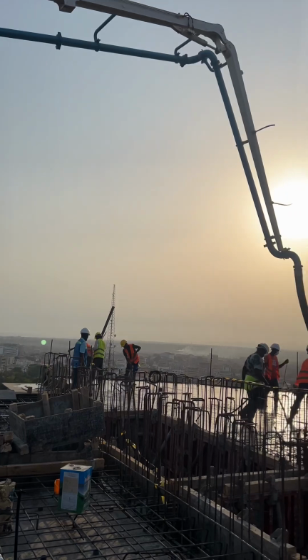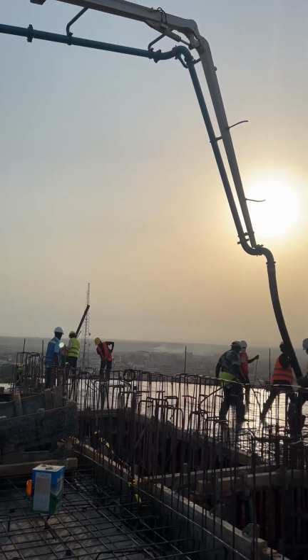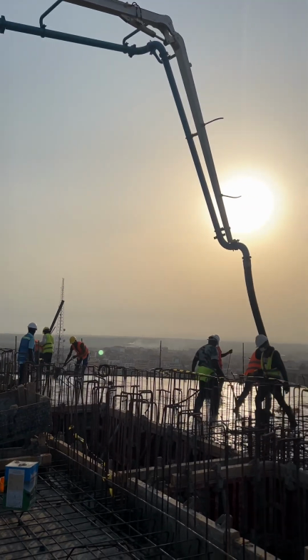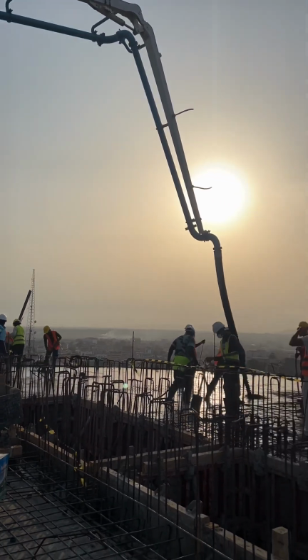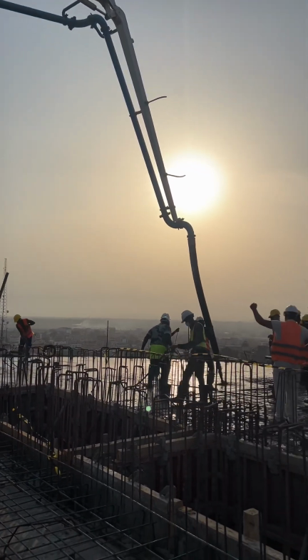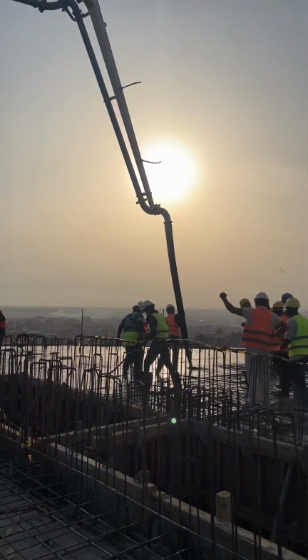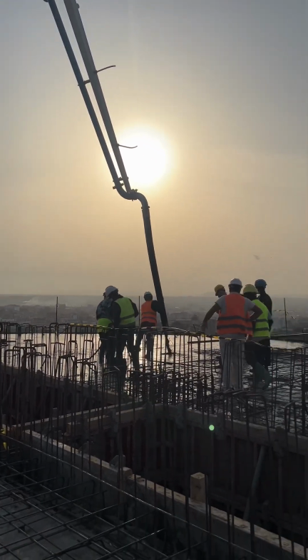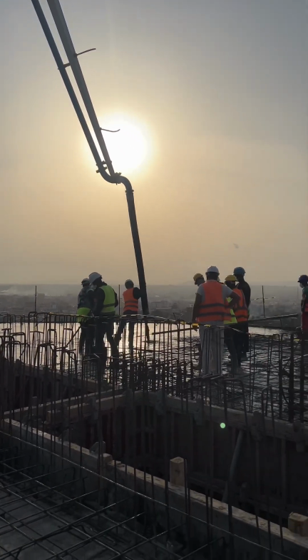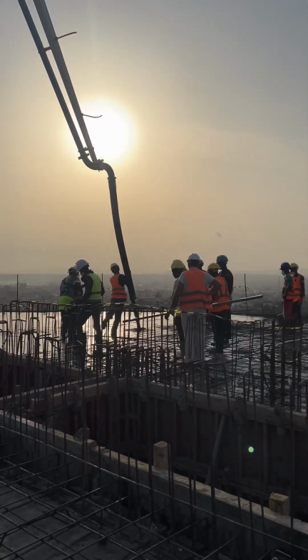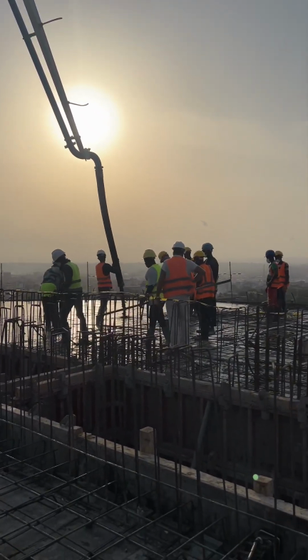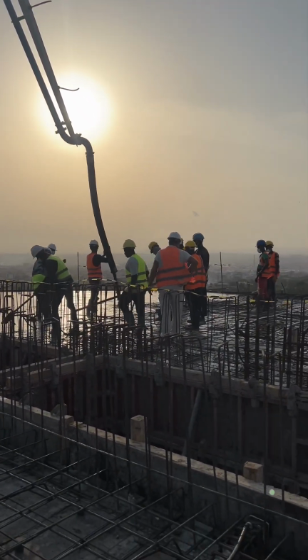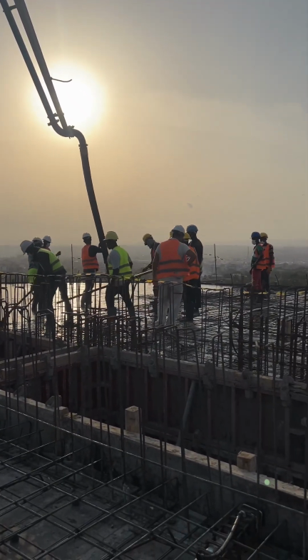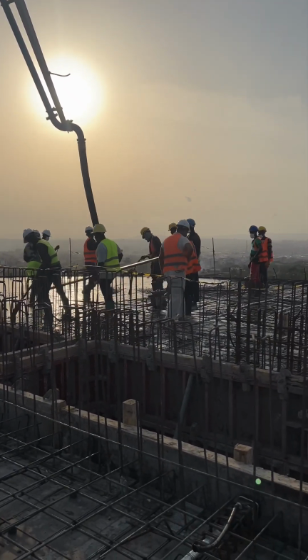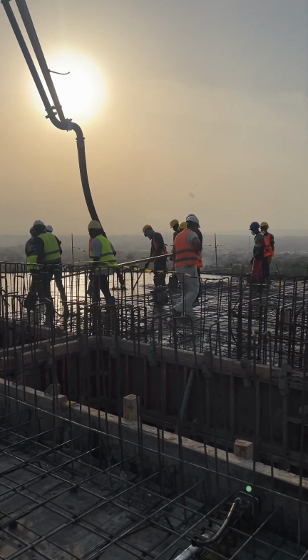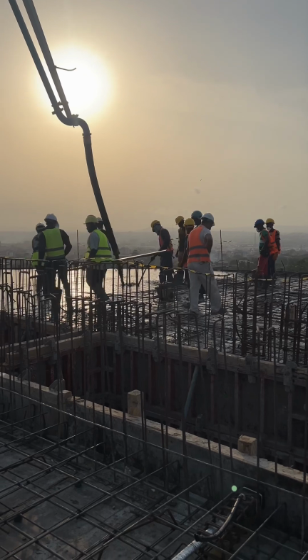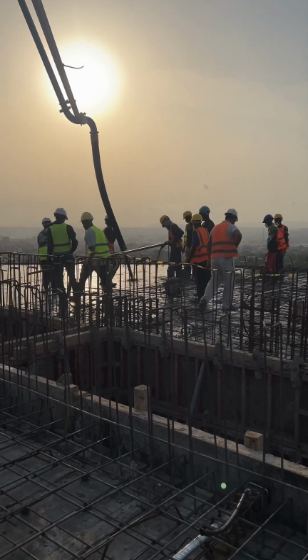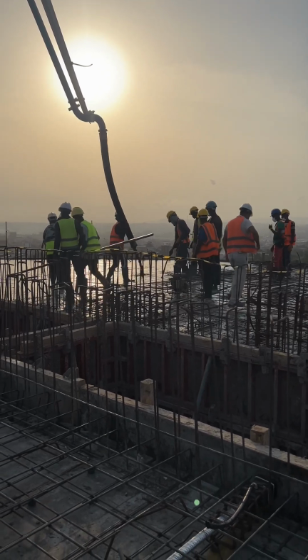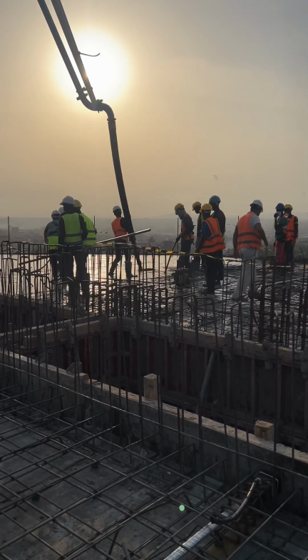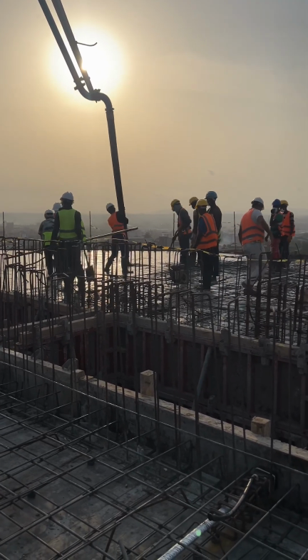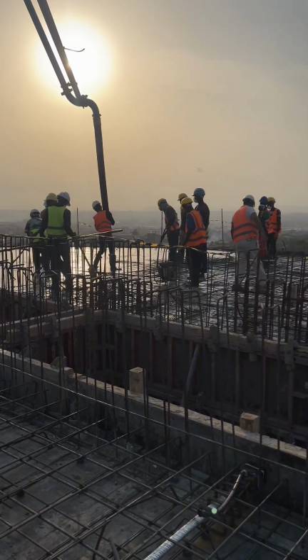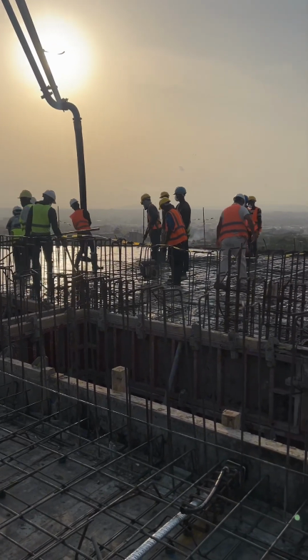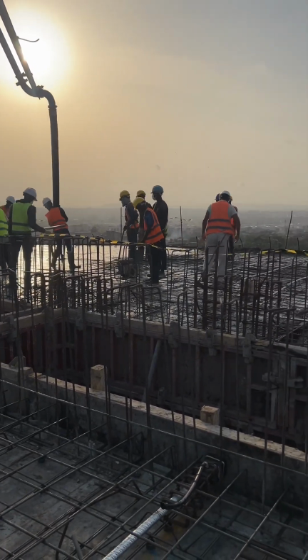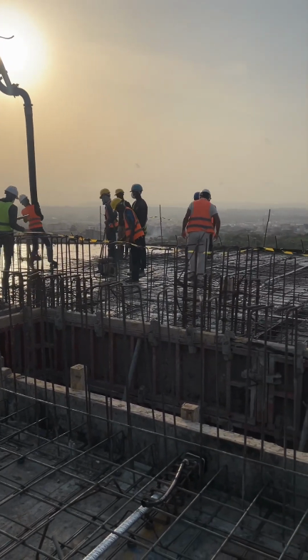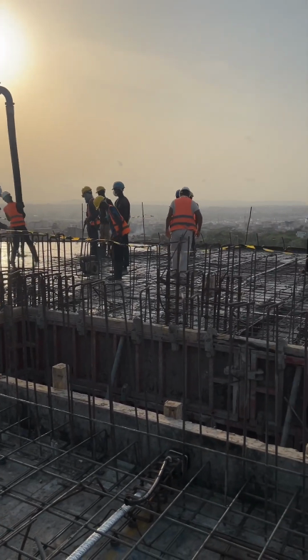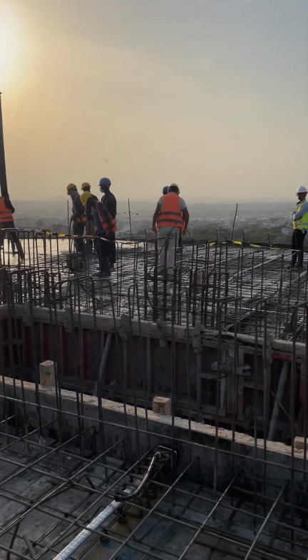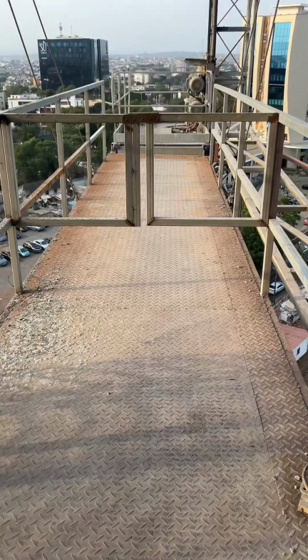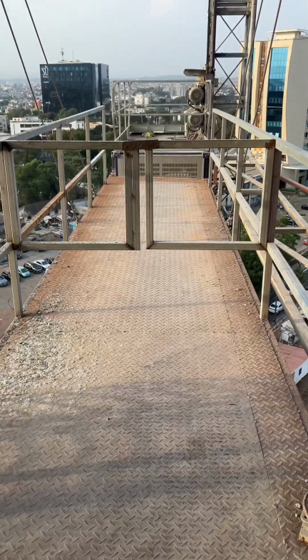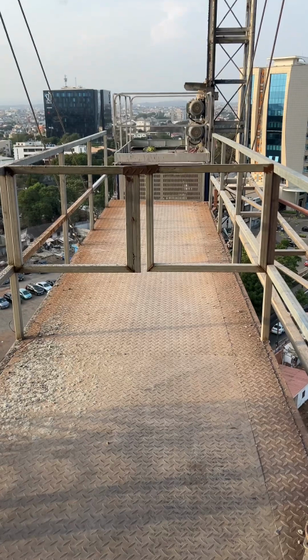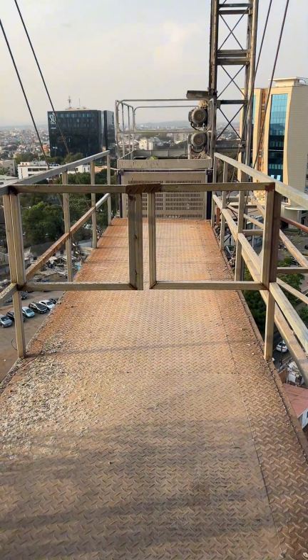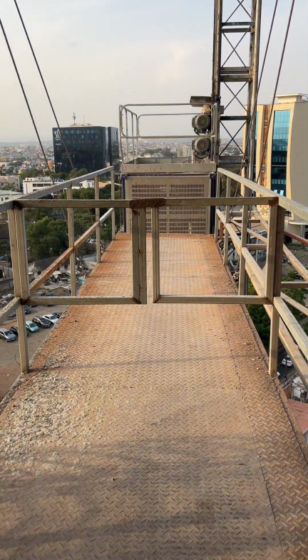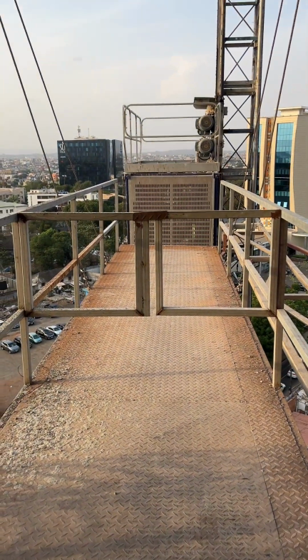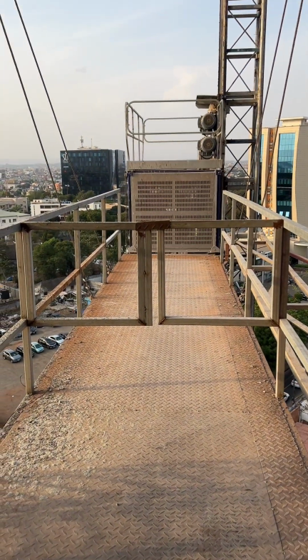This brings us to the end of the video. It's rainy season — you should really consider waterproofing your building. Thank you for watching. Don't forget to like, comment and subscribe to my channel.